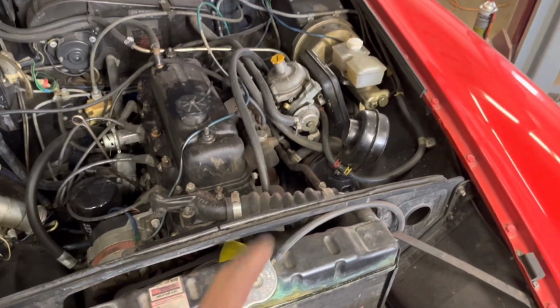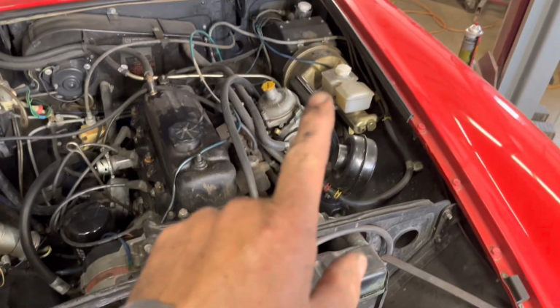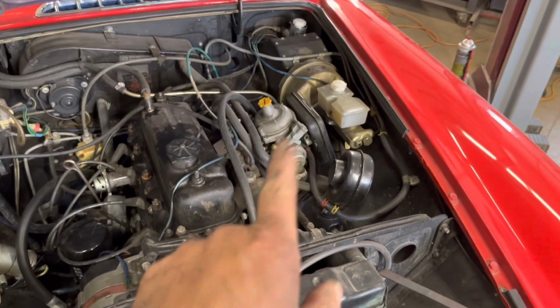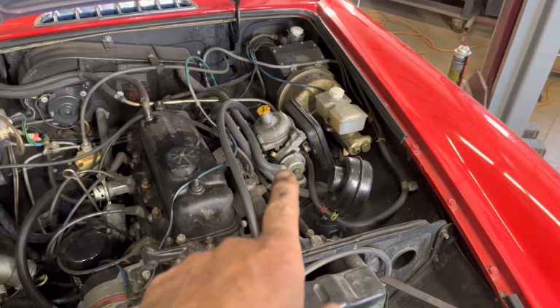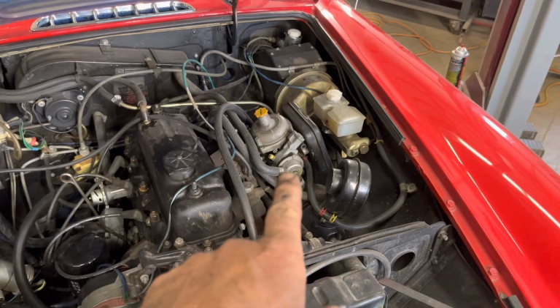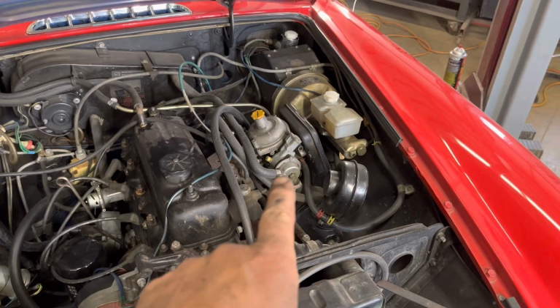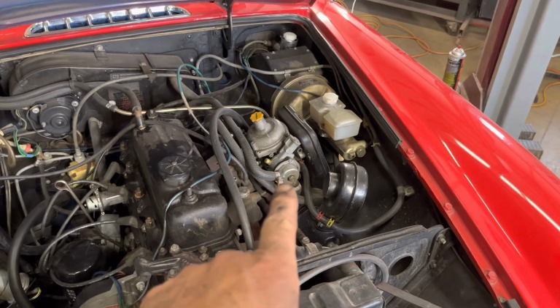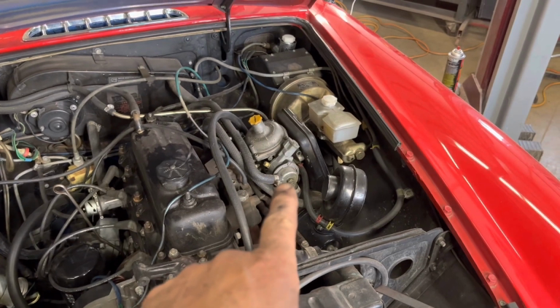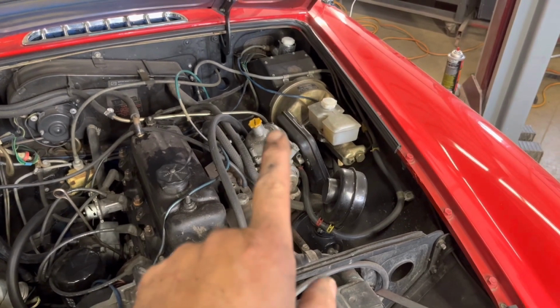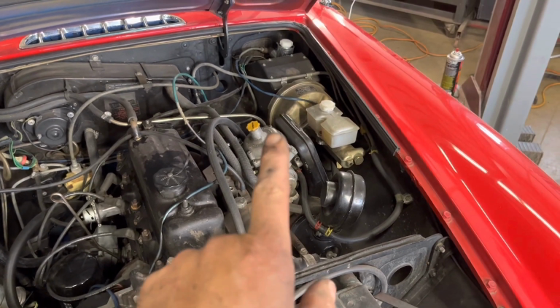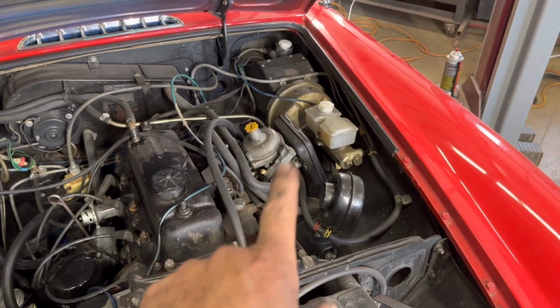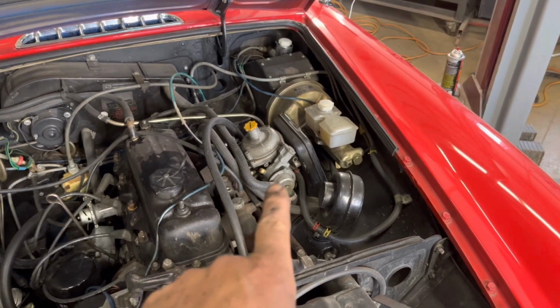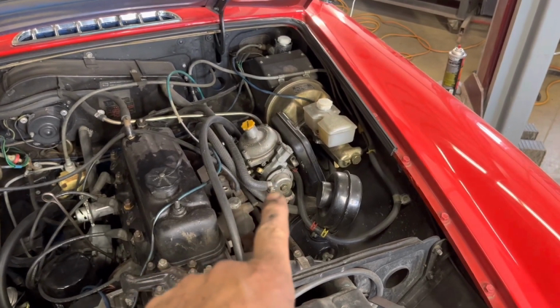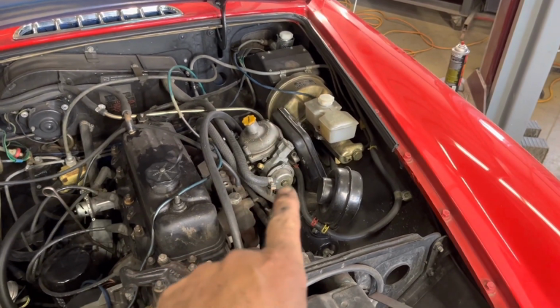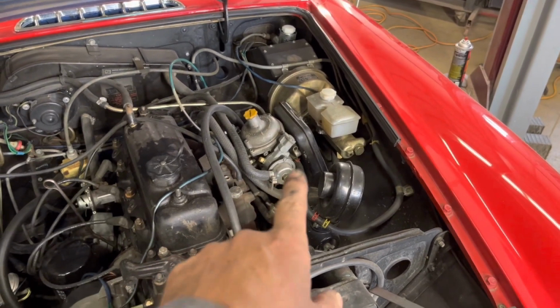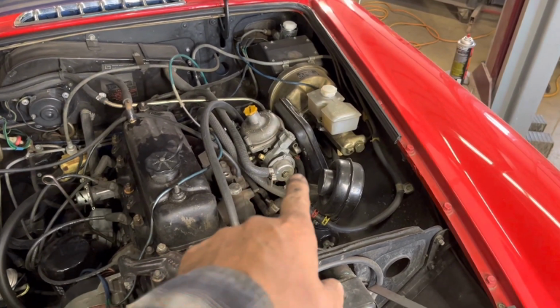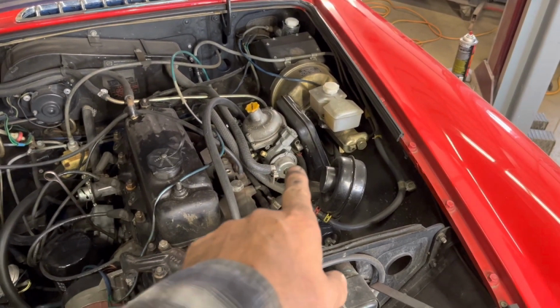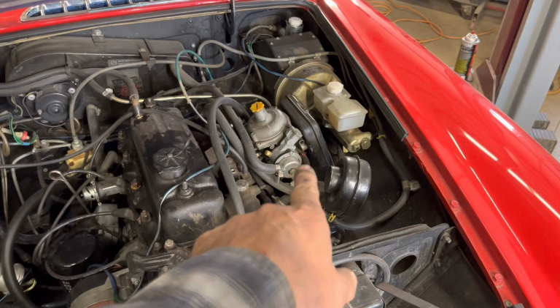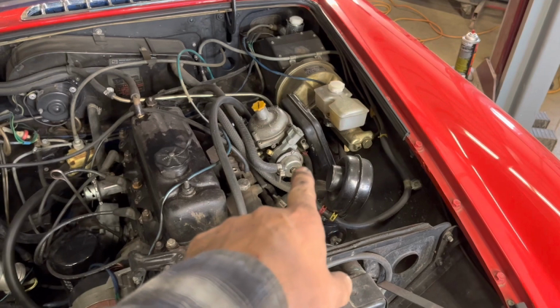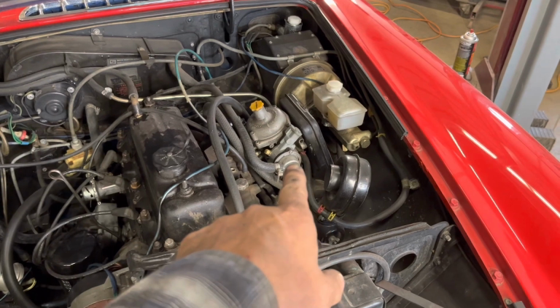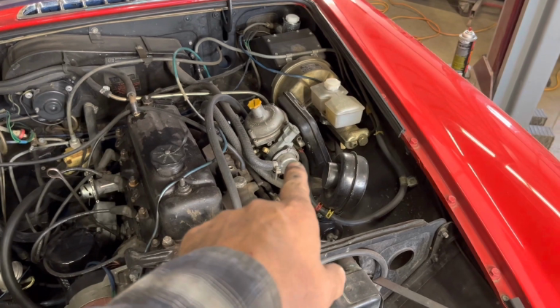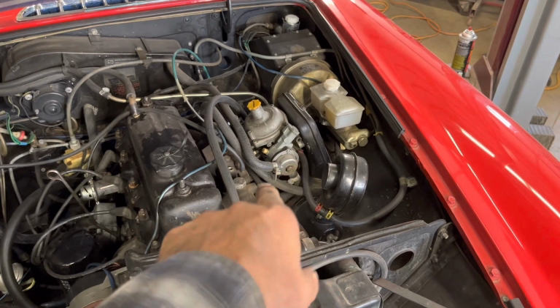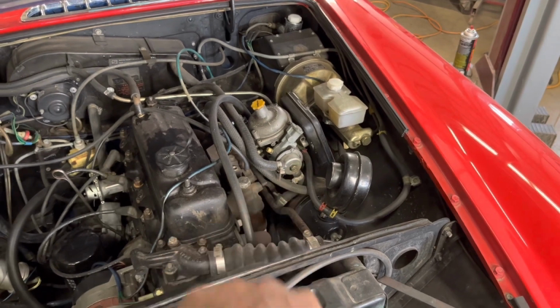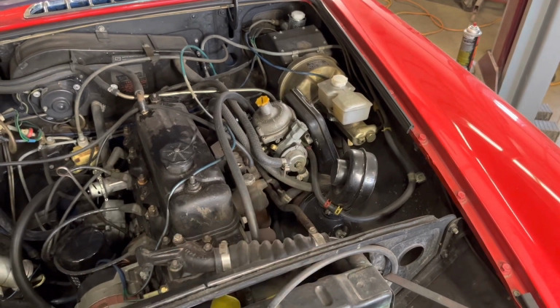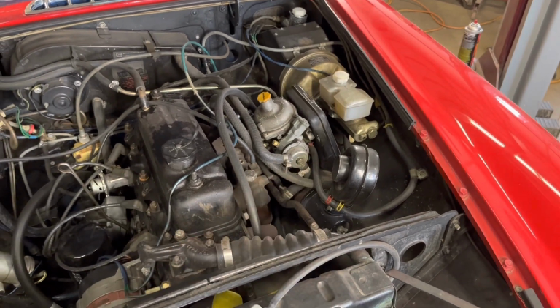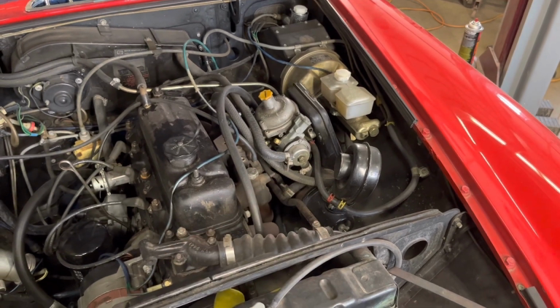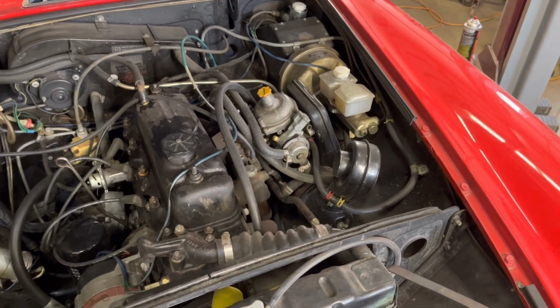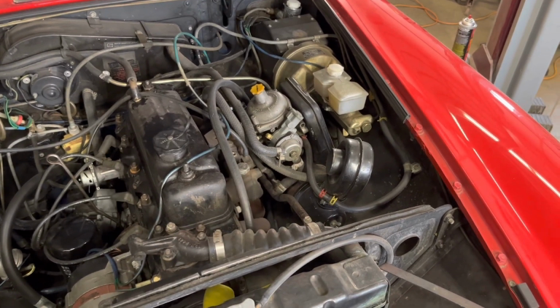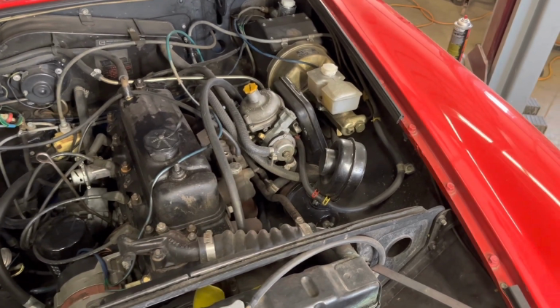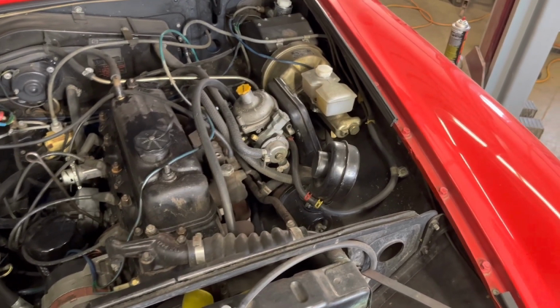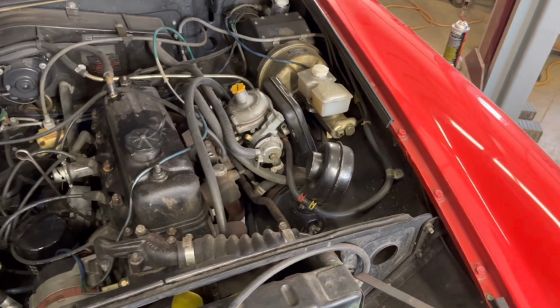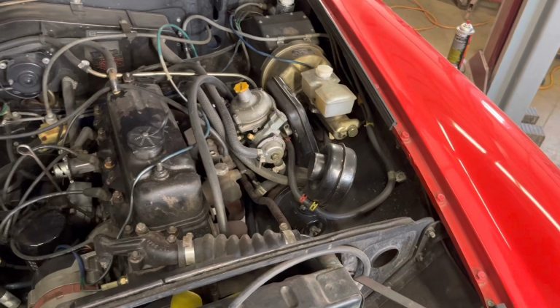I do have to look at the carburetor a little bit — it doesn't quite idle right, and more than likely the choke is probably gummed up. They almost always are if they haven't been worked on in a while.